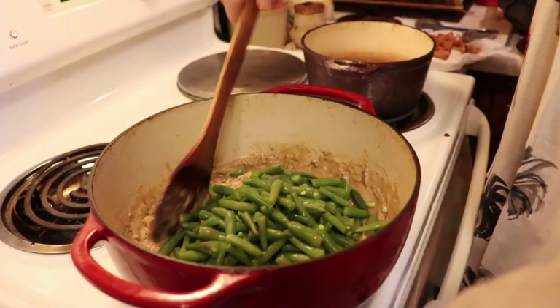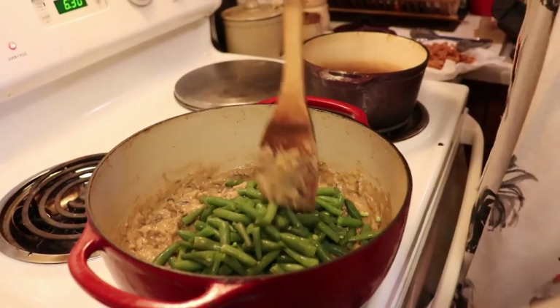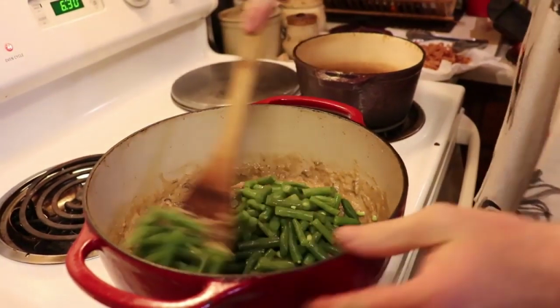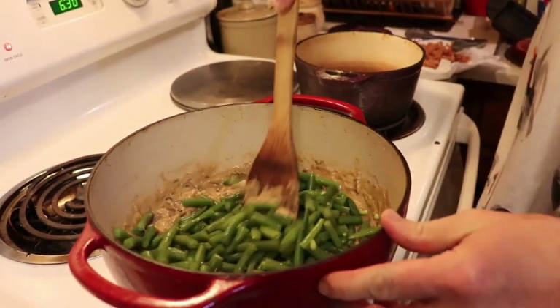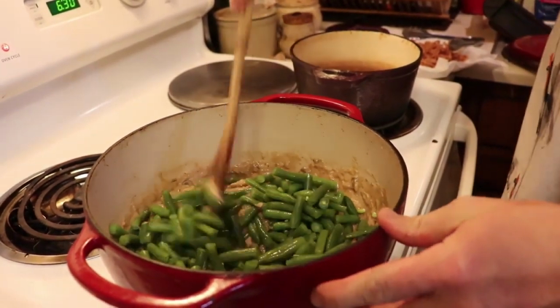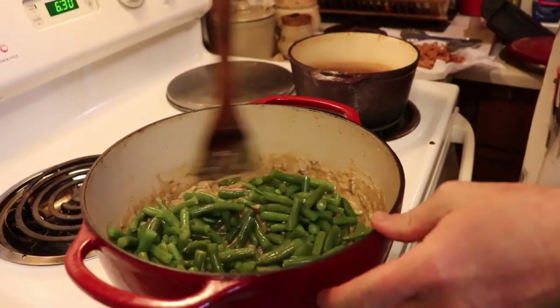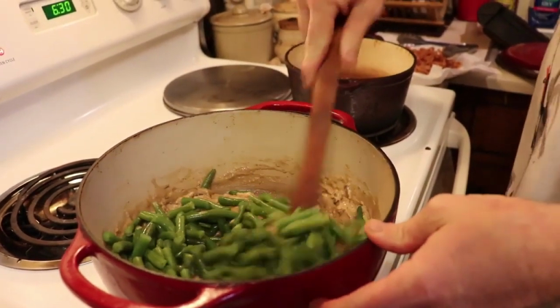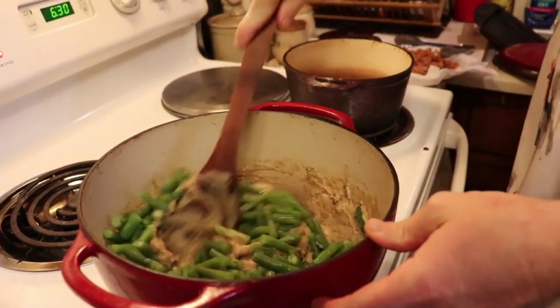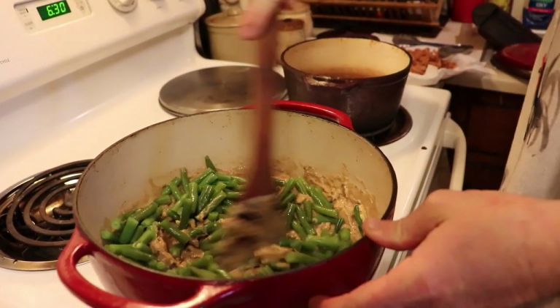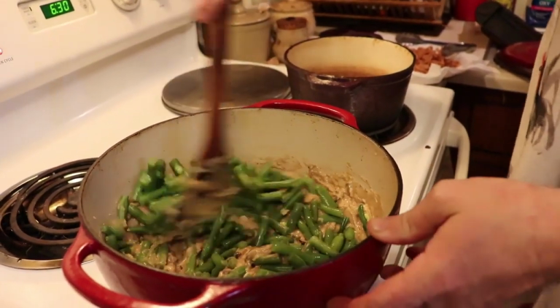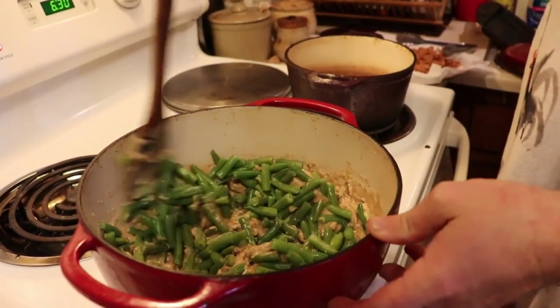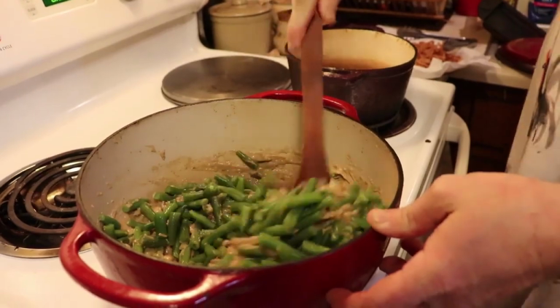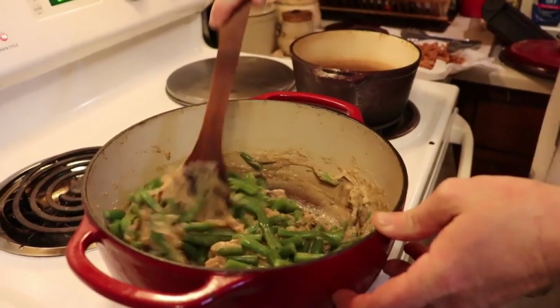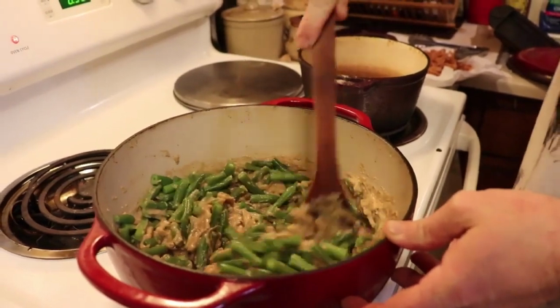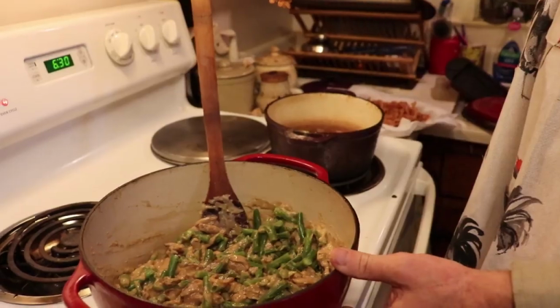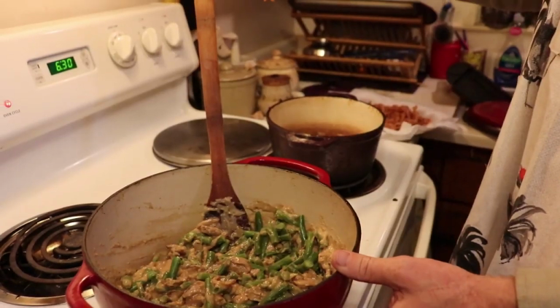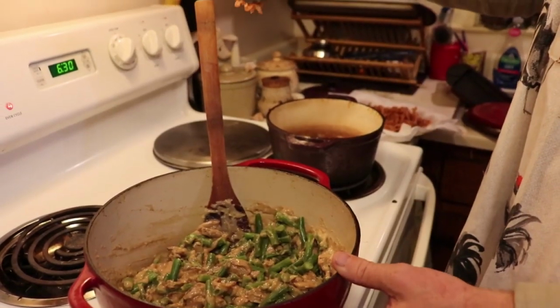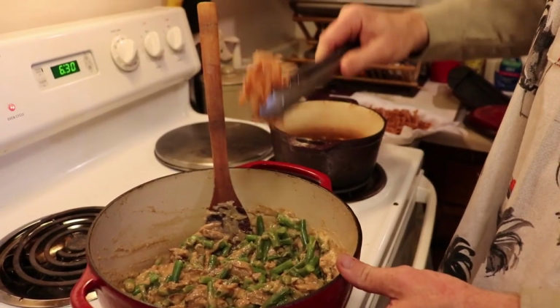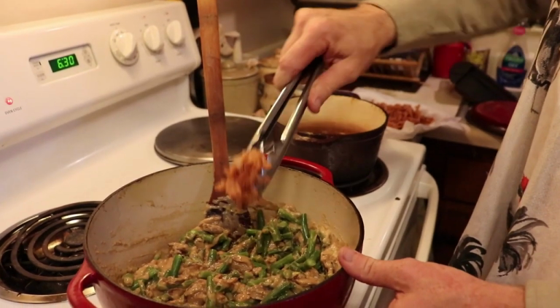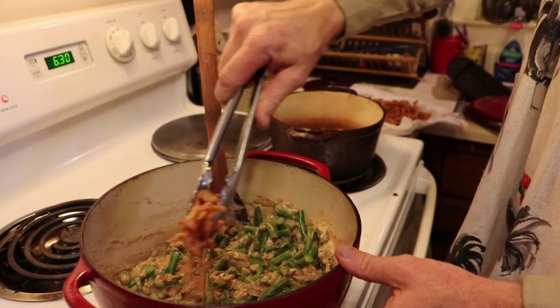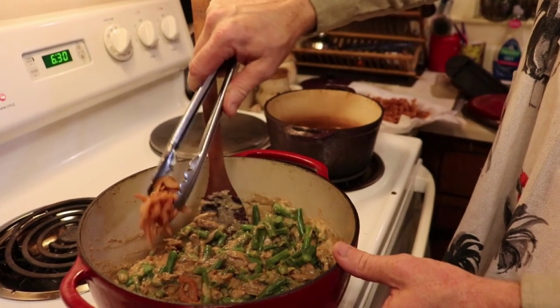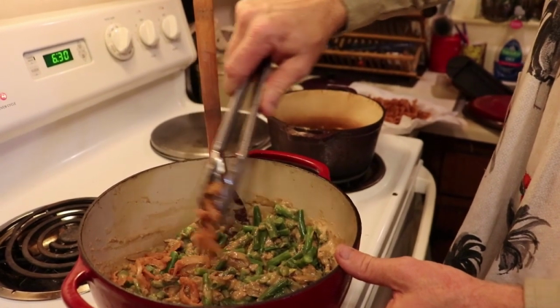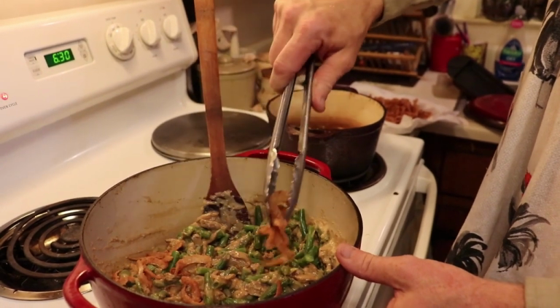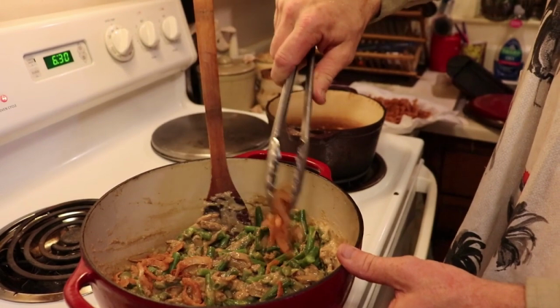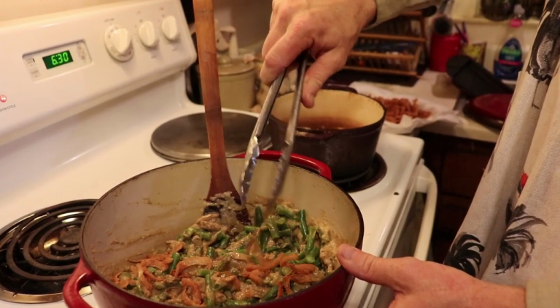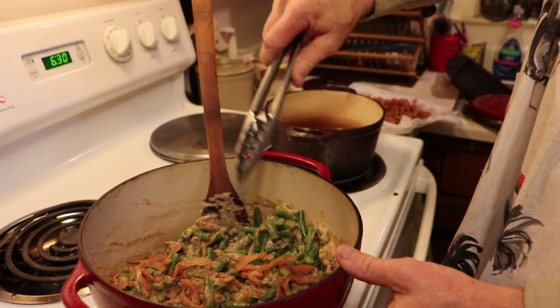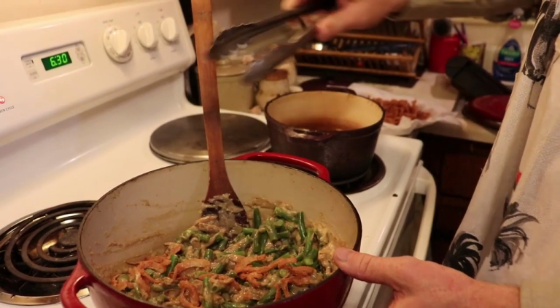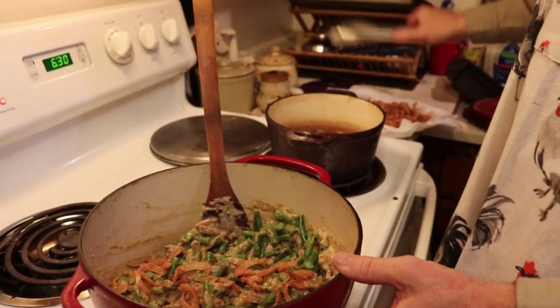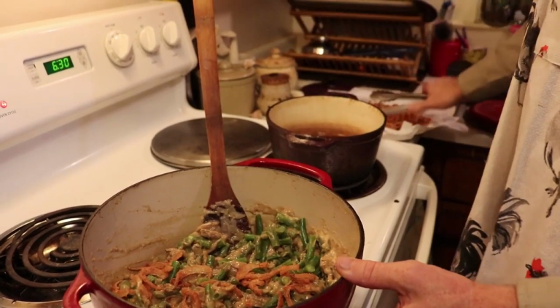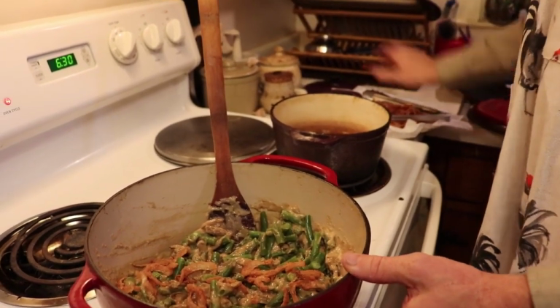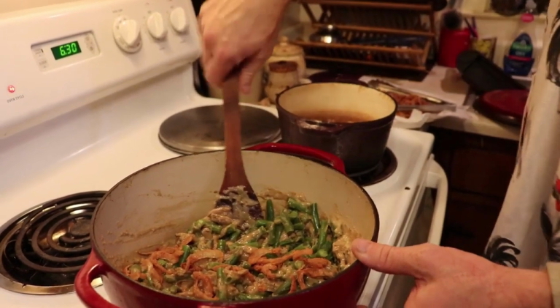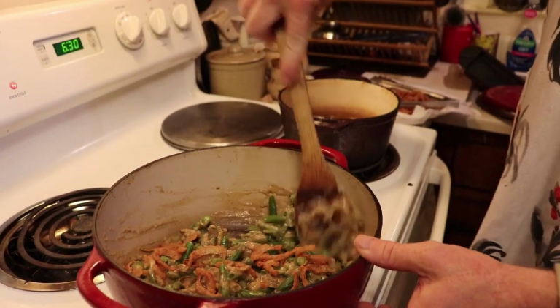You don't have to use a cast iron skillet, but we really like to here. While you're mixing in your green beans, you'll want to take a tong full of French fried onions and mix those in as well.